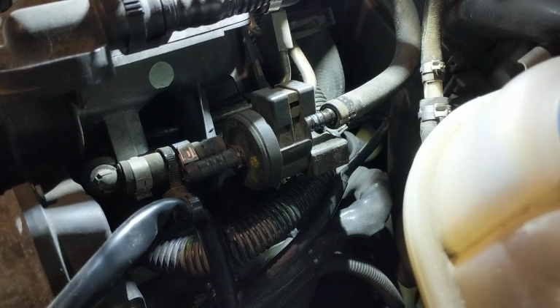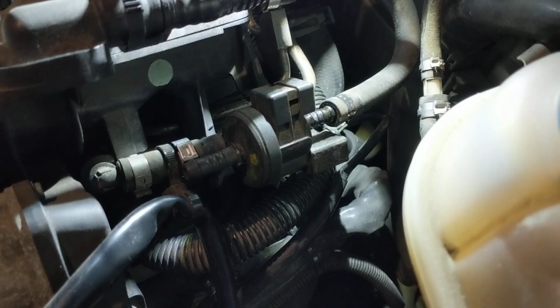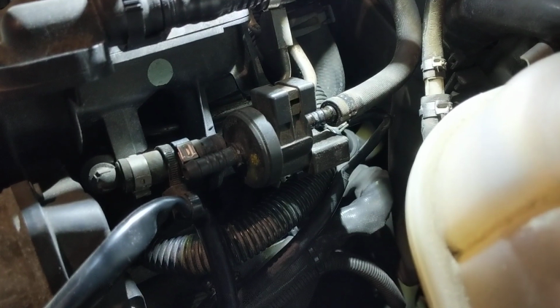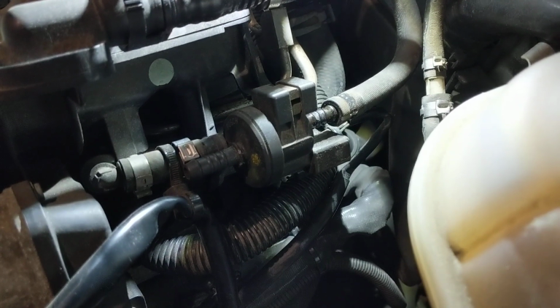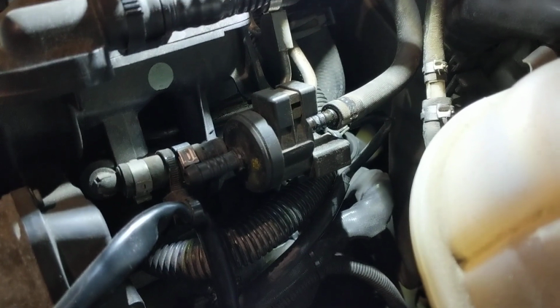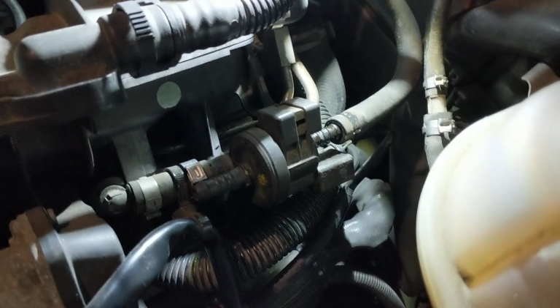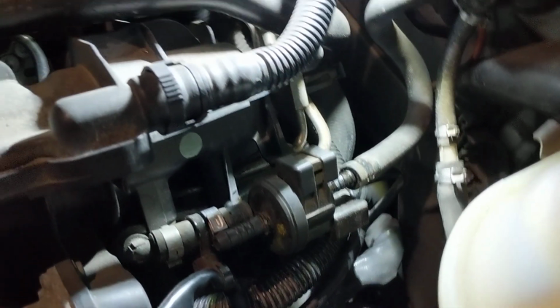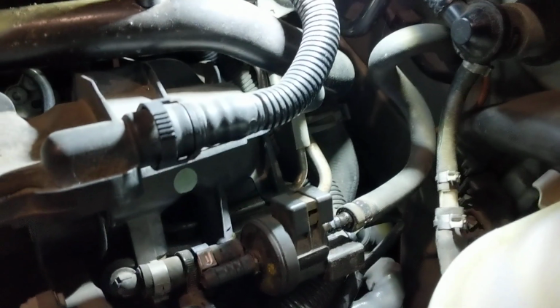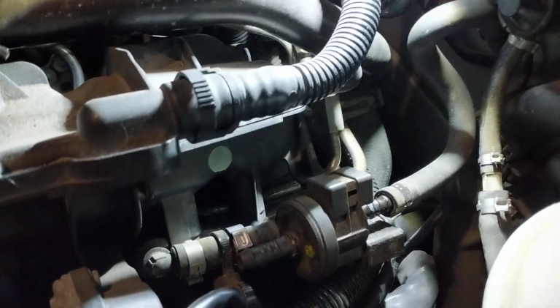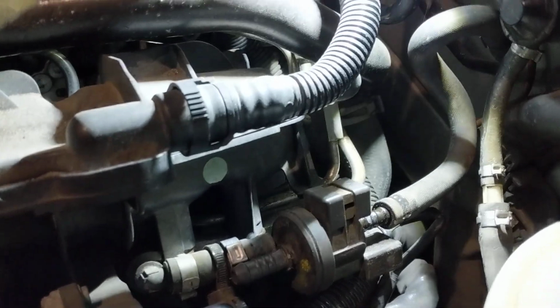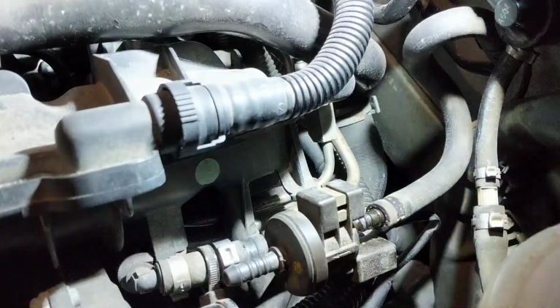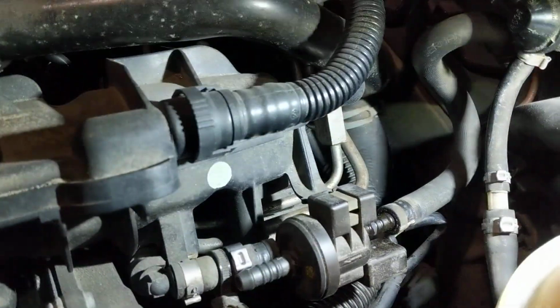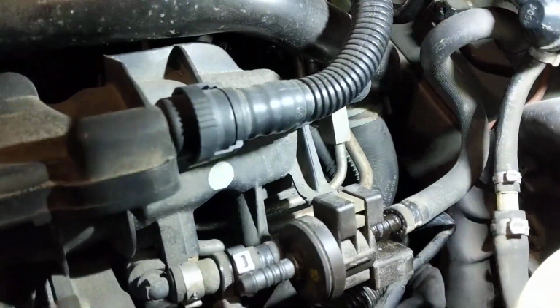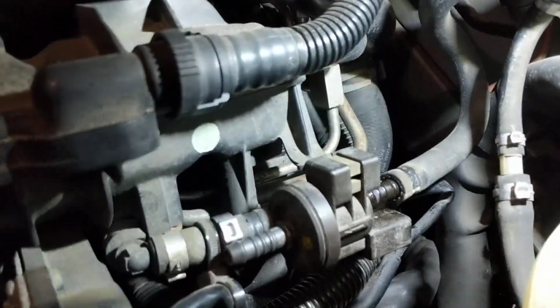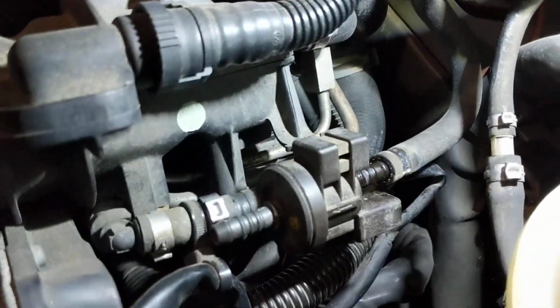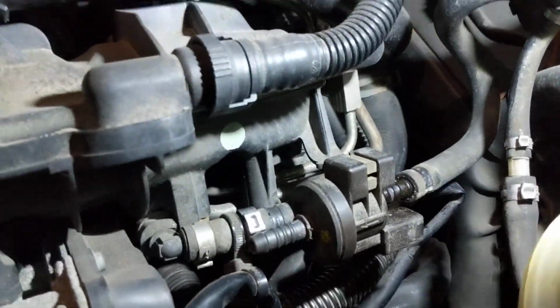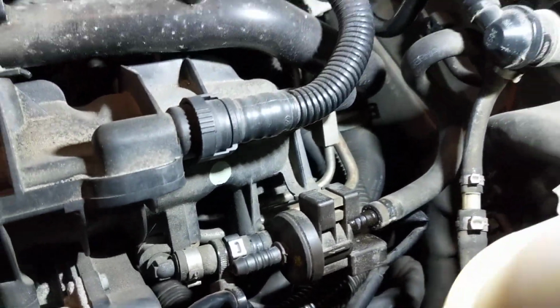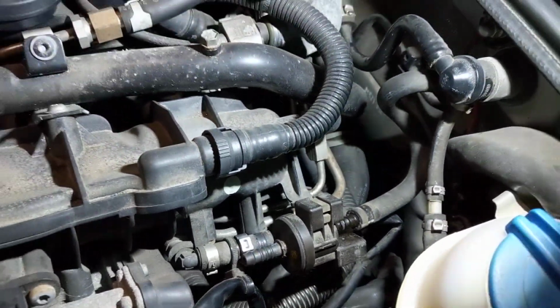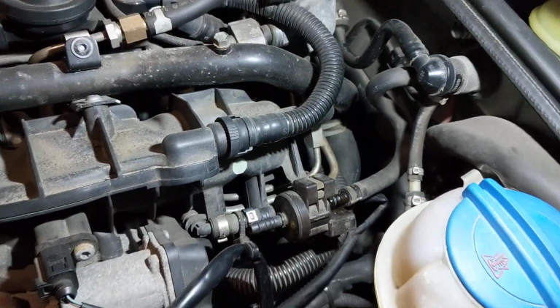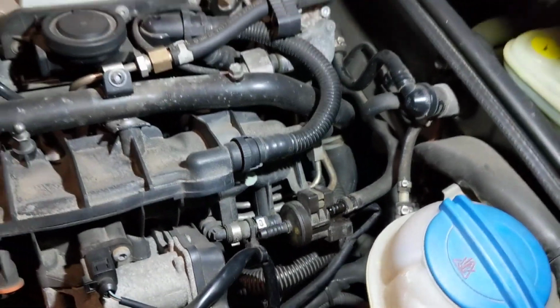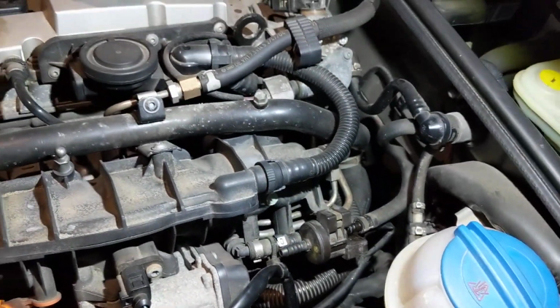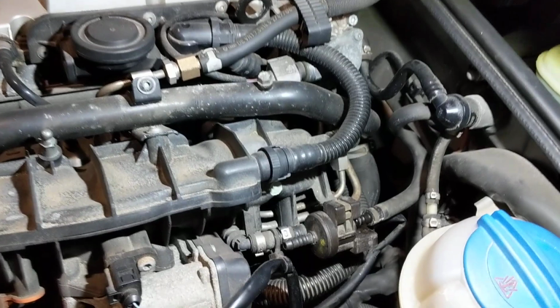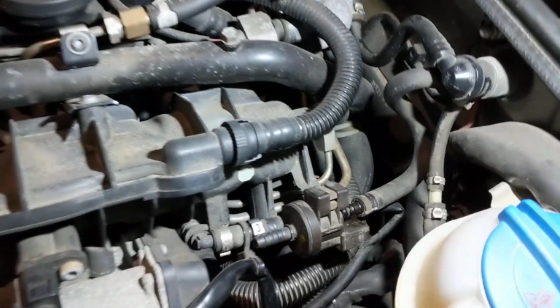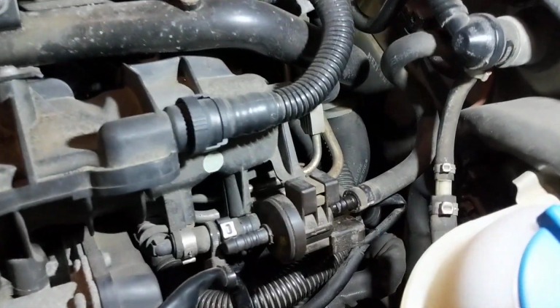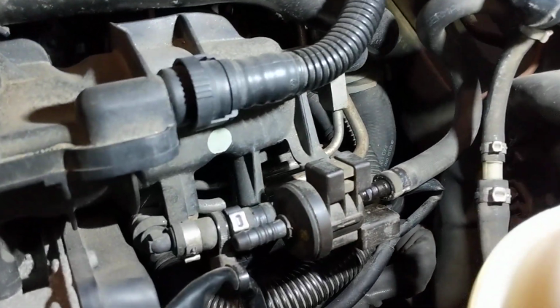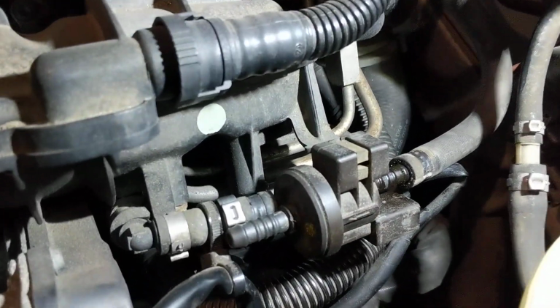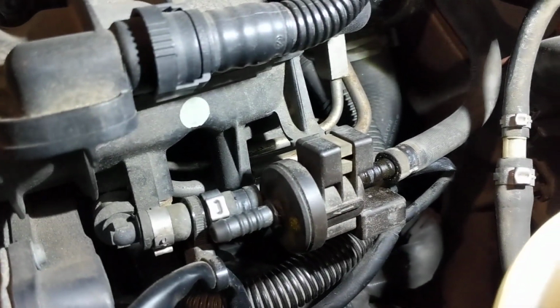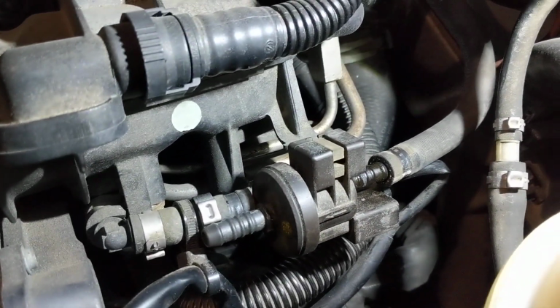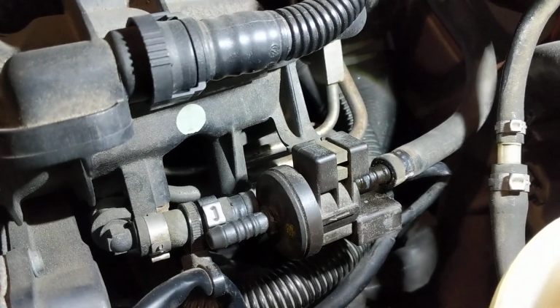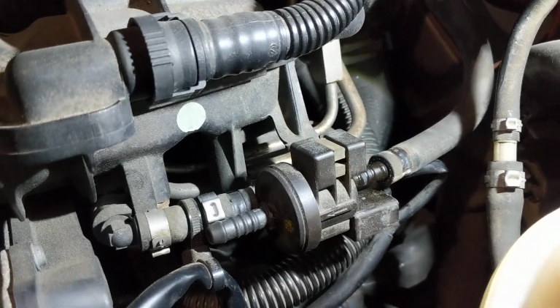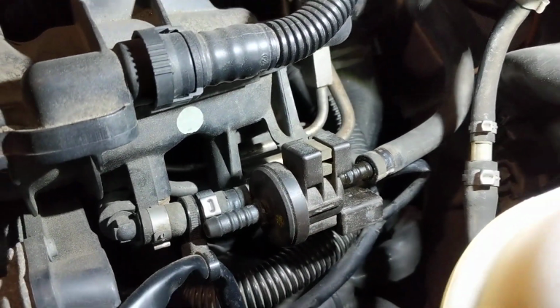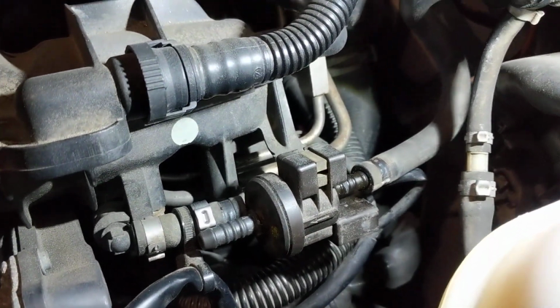Let me show you what the valve looks like. So here it is — it's mounted right on the side of the intake, on the right side of the intake when you're looking at the motor from outside.